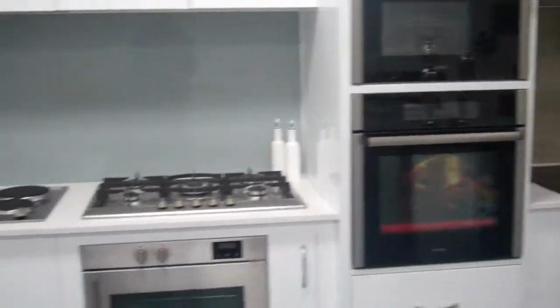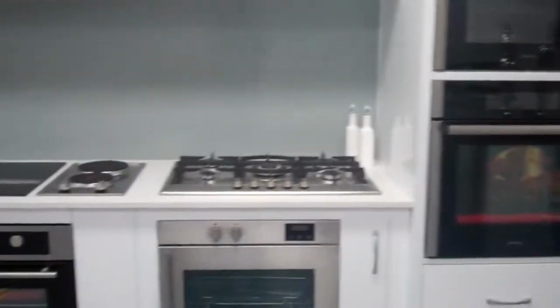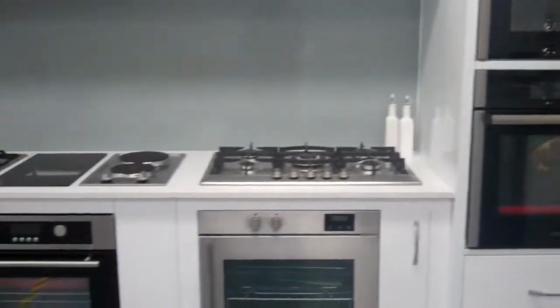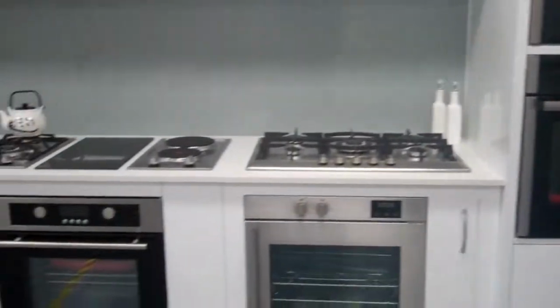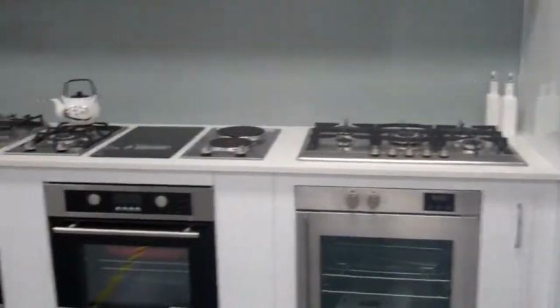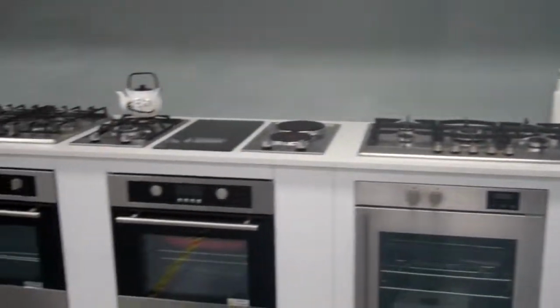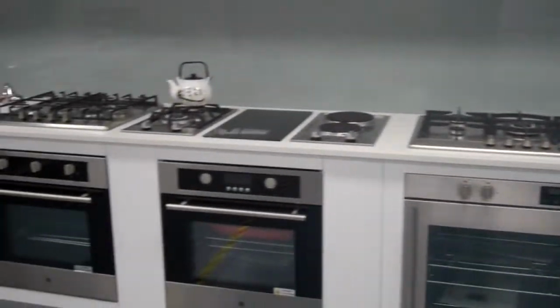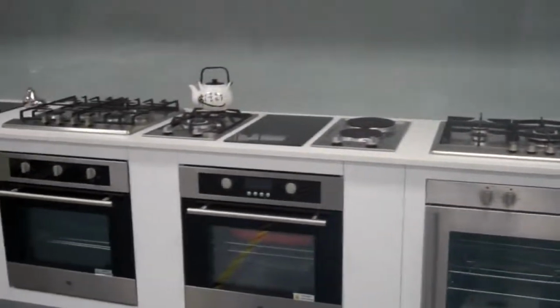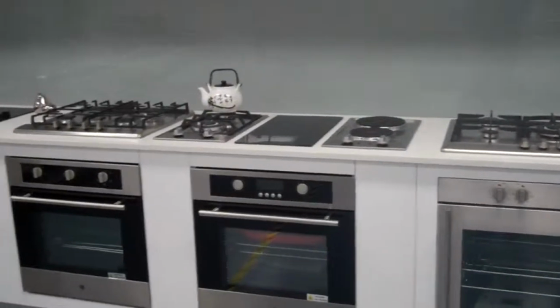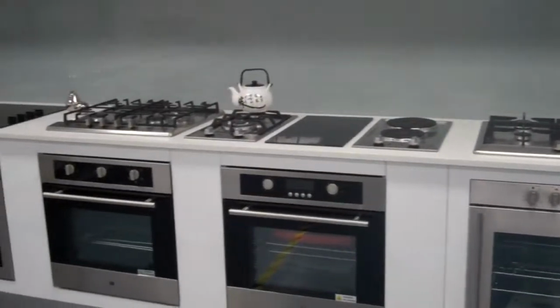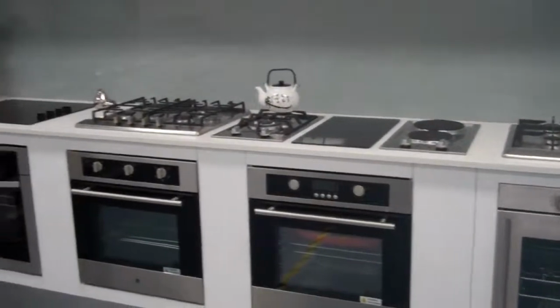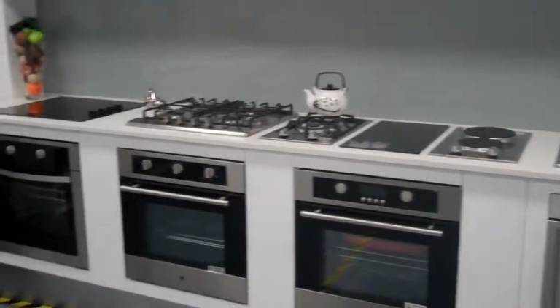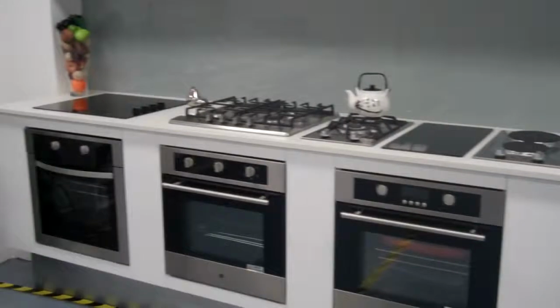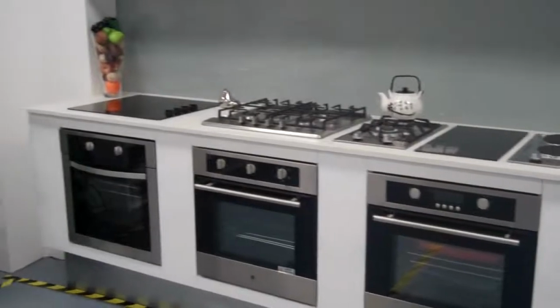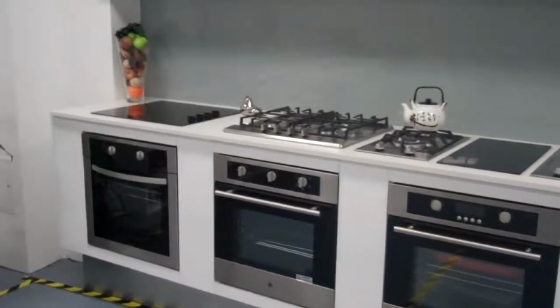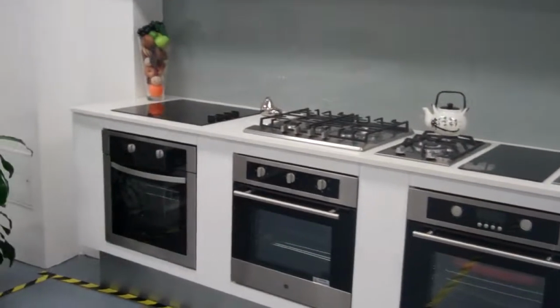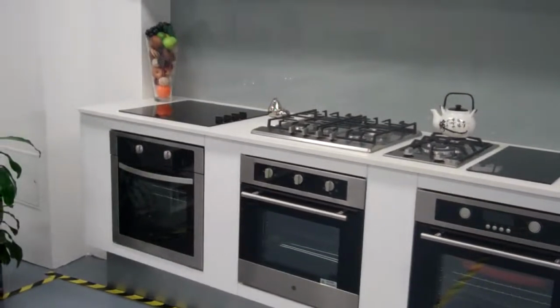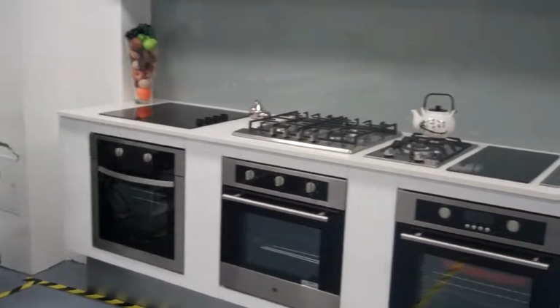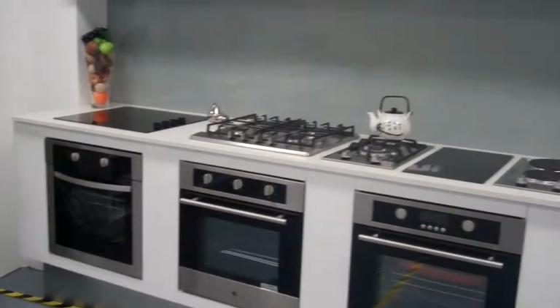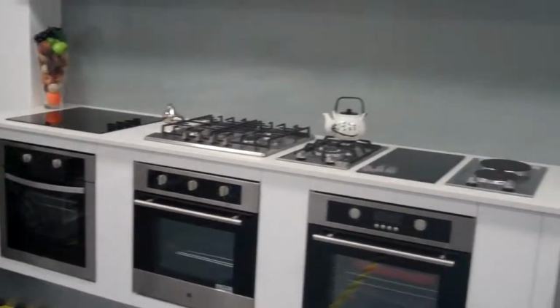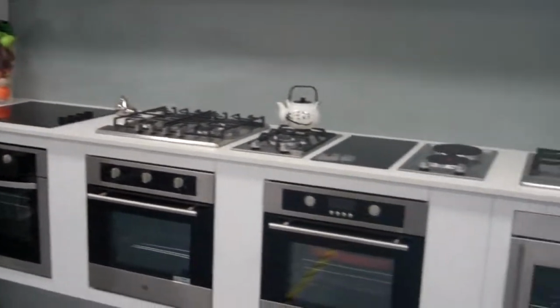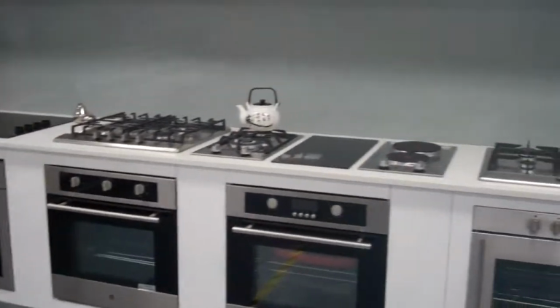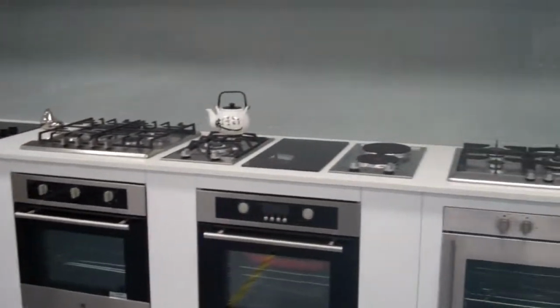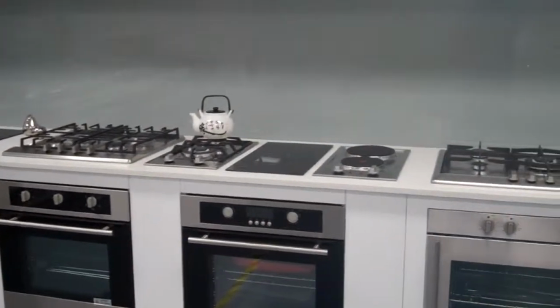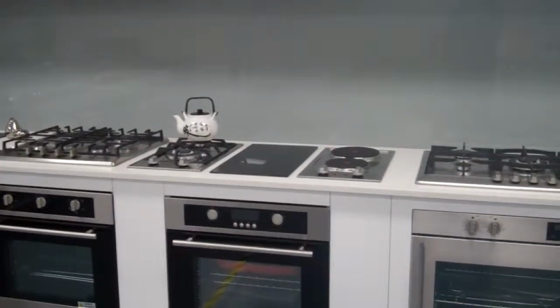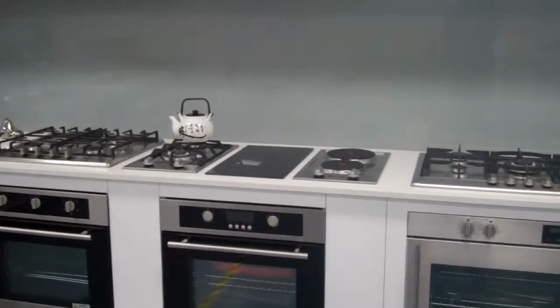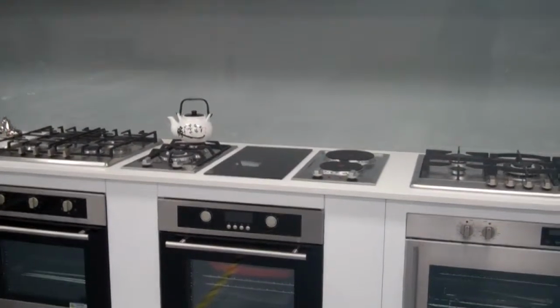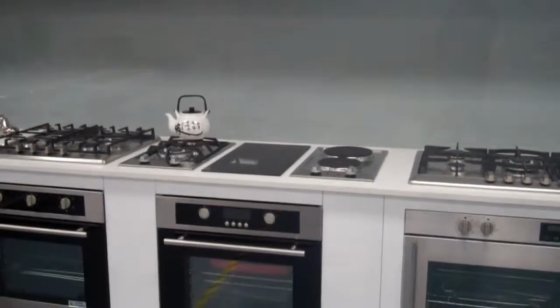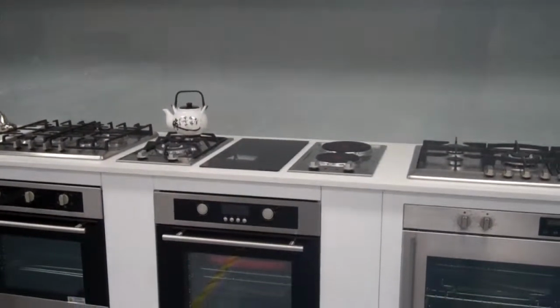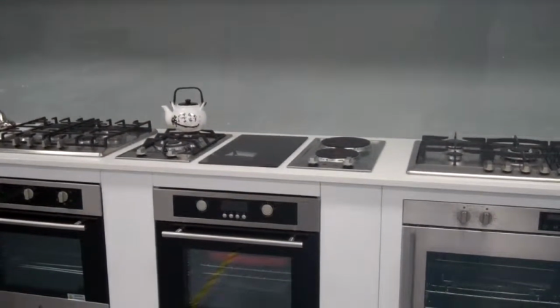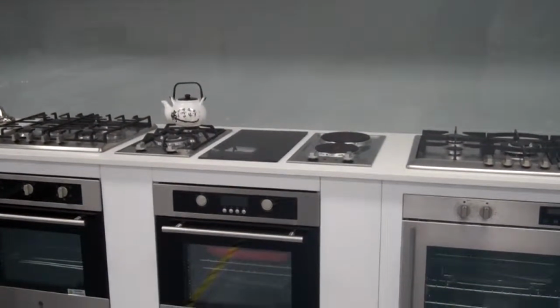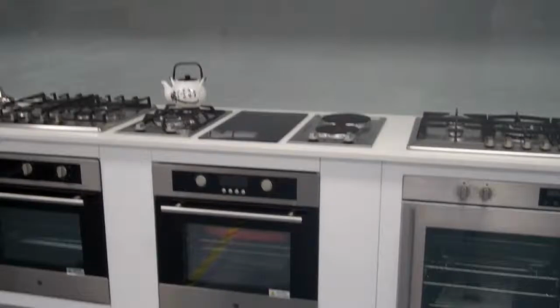We move through to our standard range of ceramic cooktops, 600 gas, two burners — gas, electric, or ceramic.